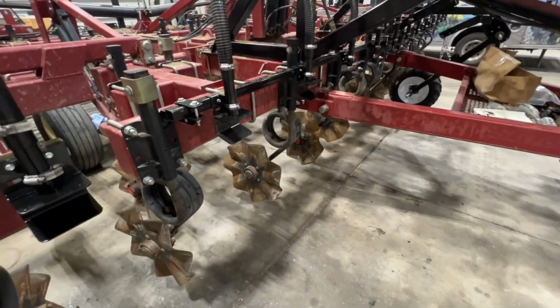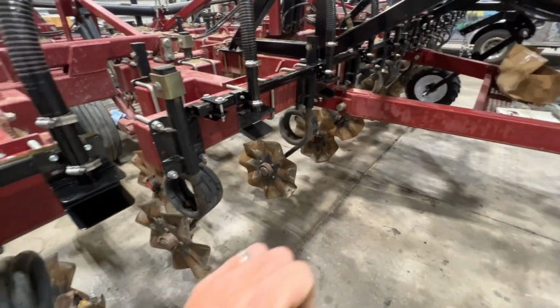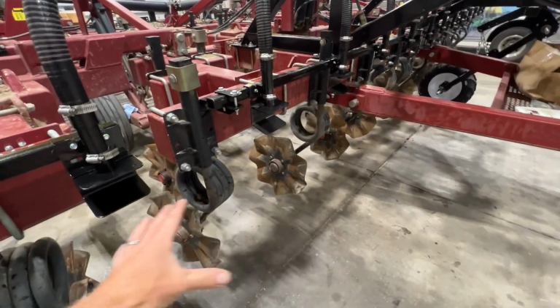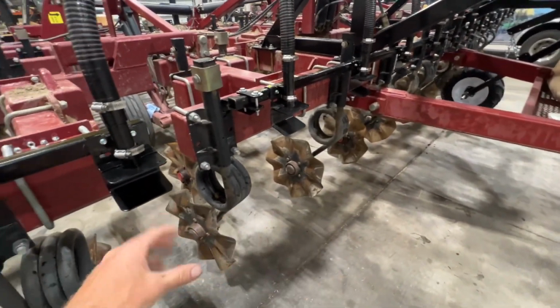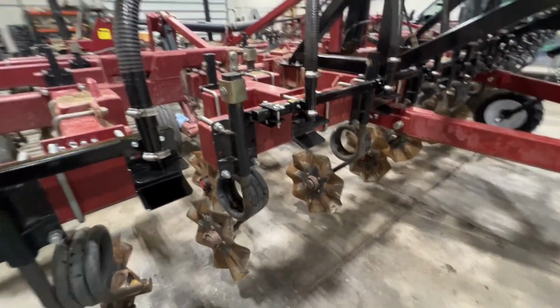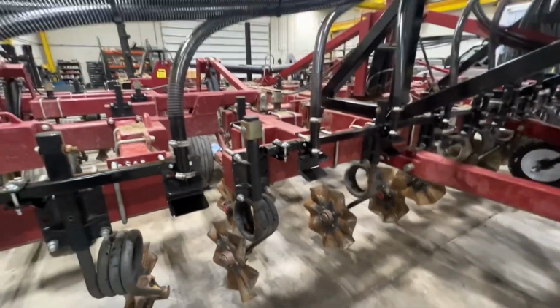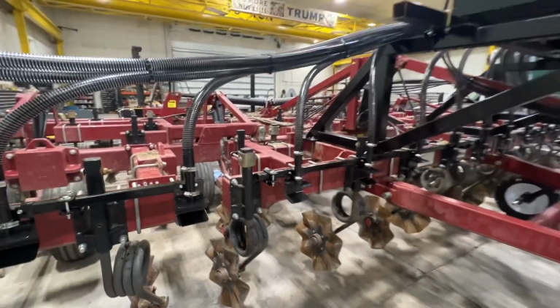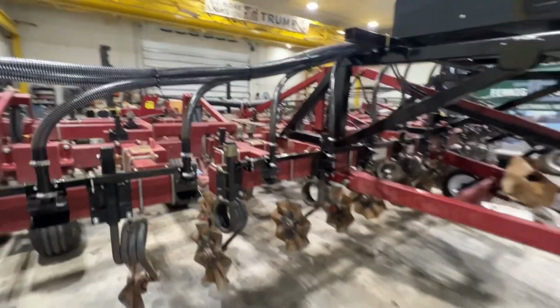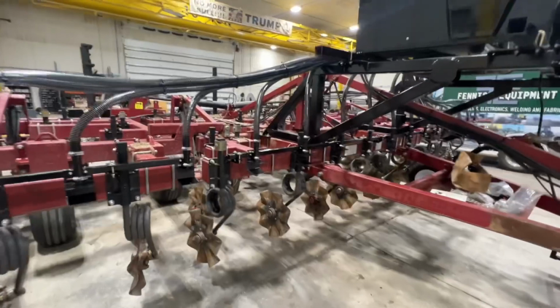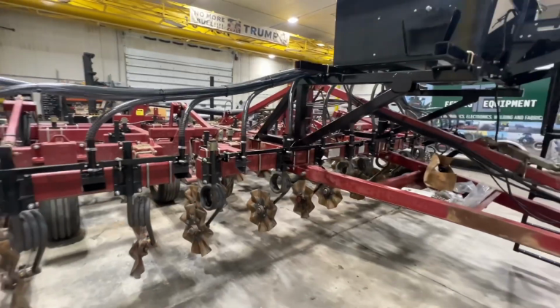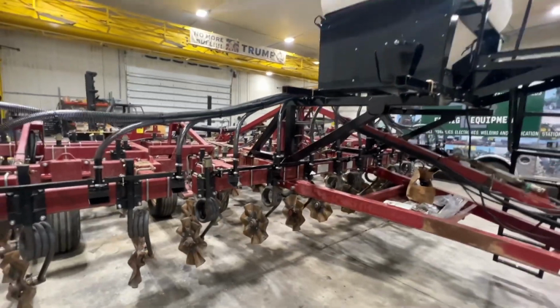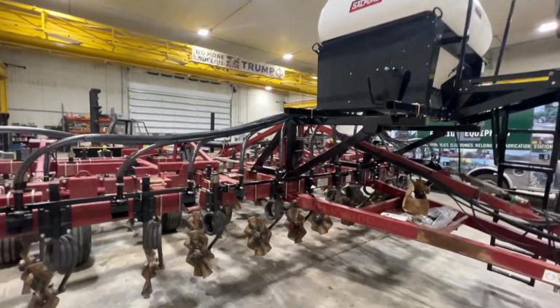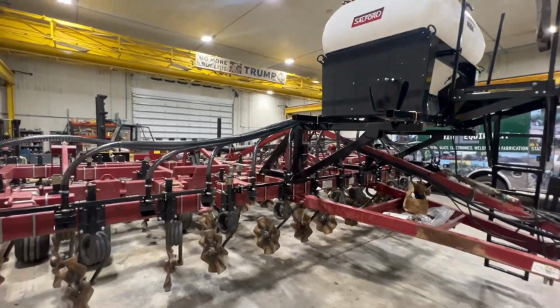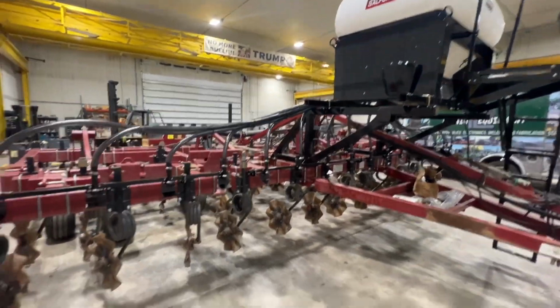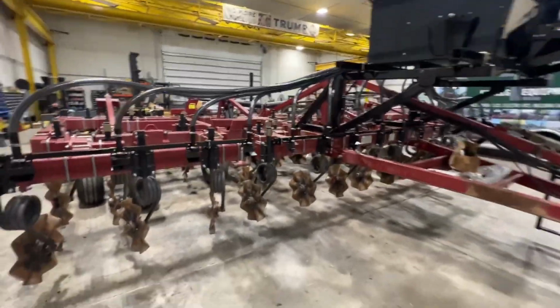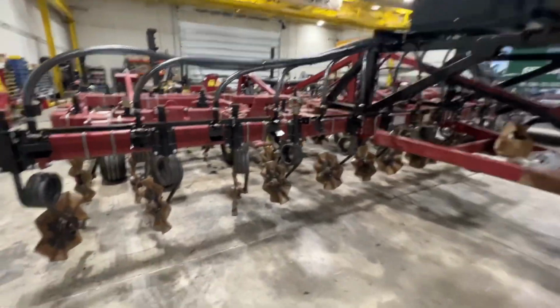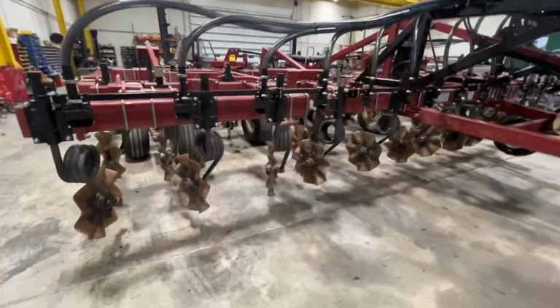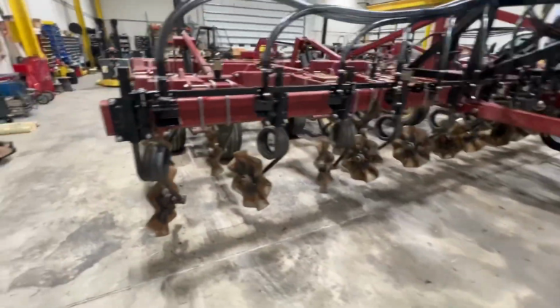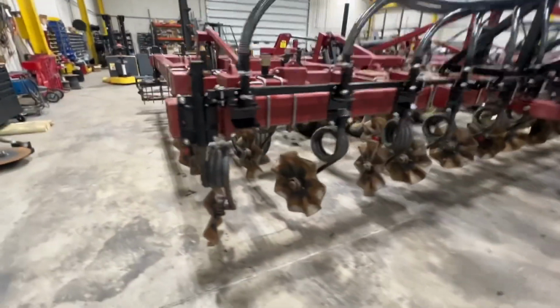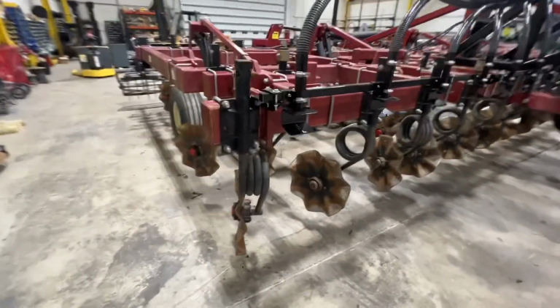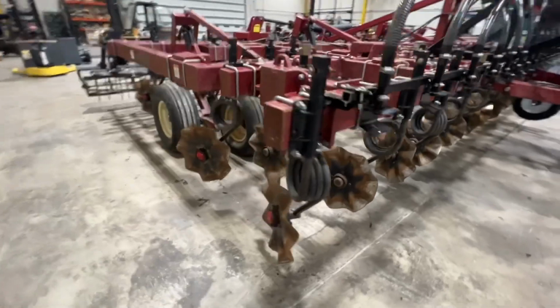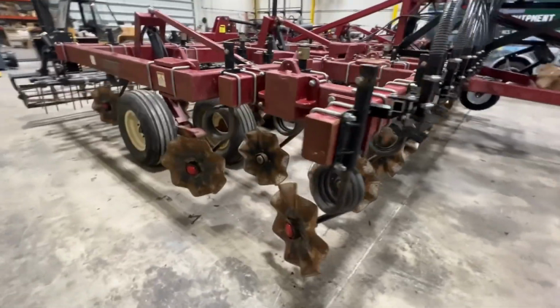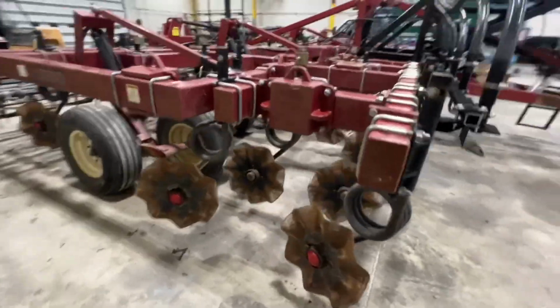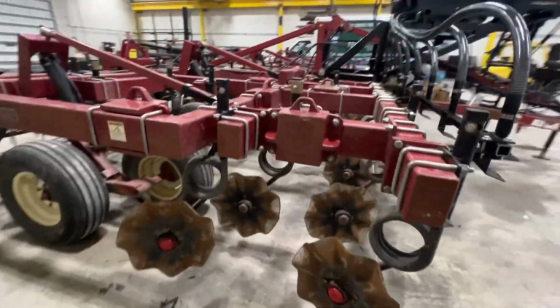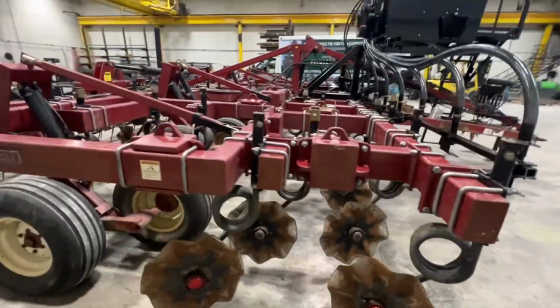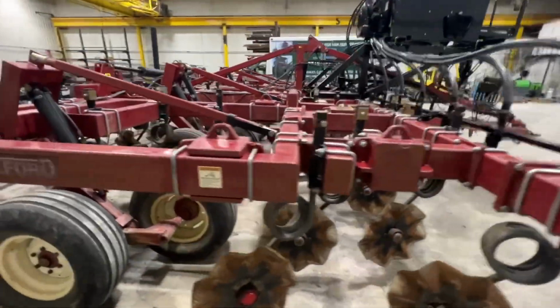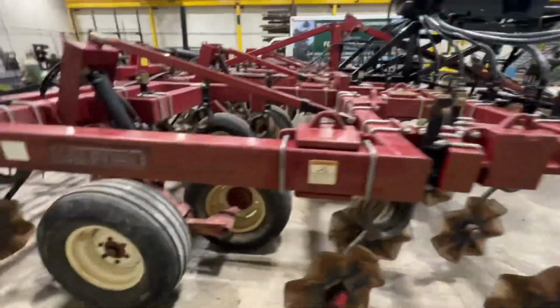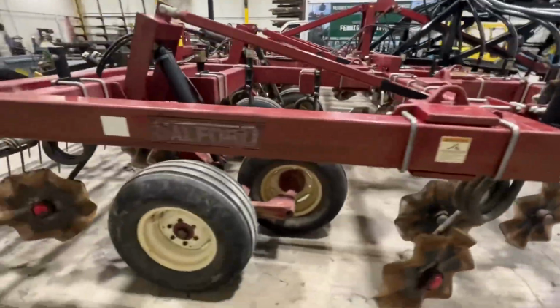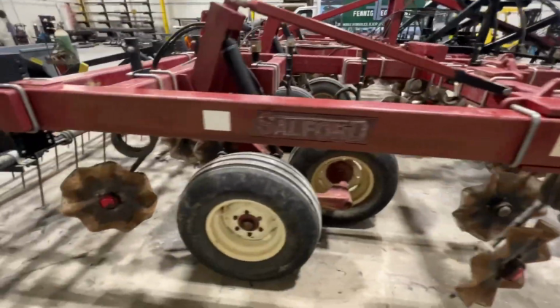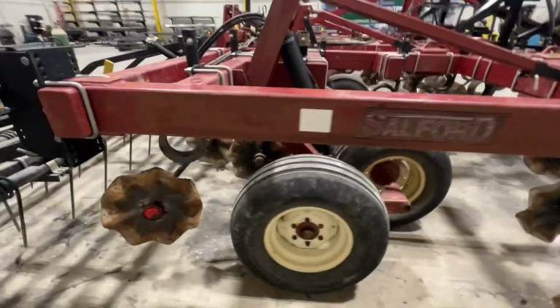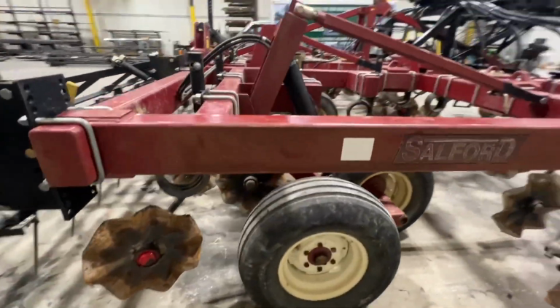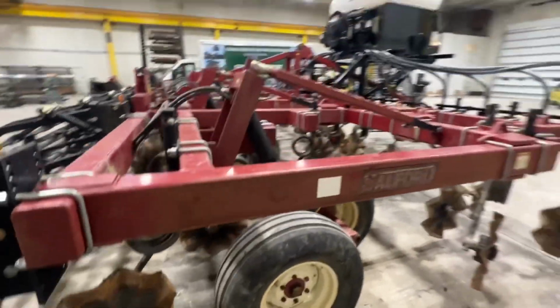These tools are also great for running ahead of the planter. We're still going to get that jack-hammering effect — that explosion effect out of the ground — to relieve some compaction and create air pockets and water channels. We're still going to get a lot of that on here.